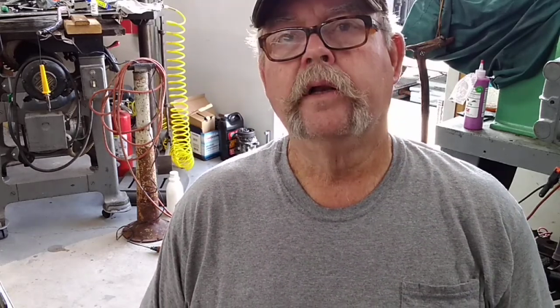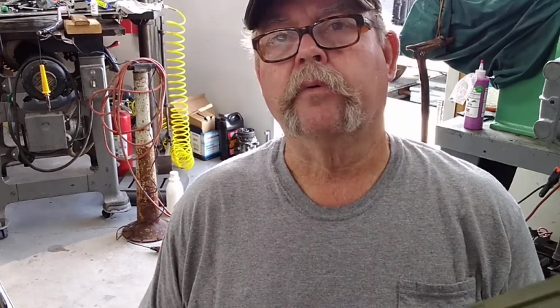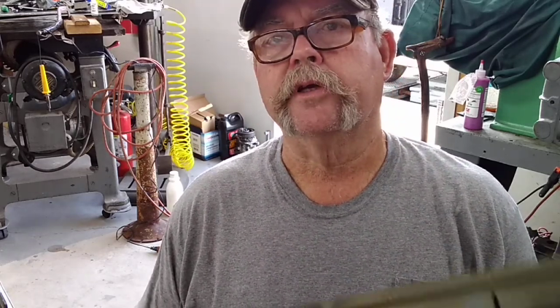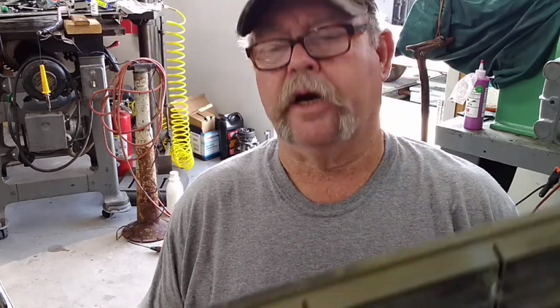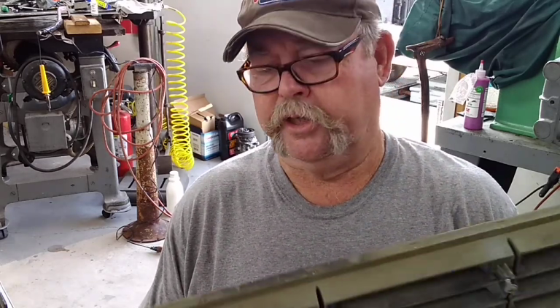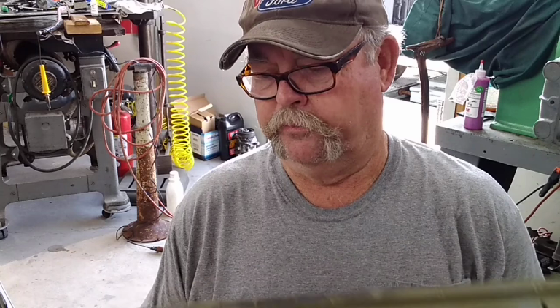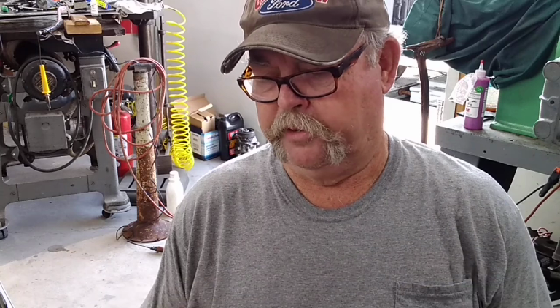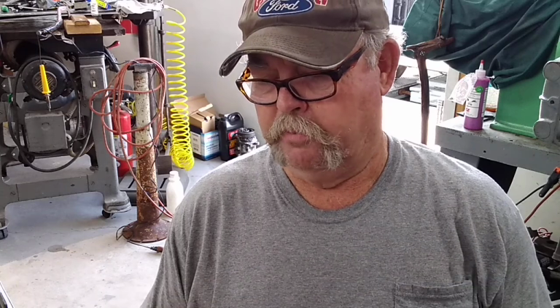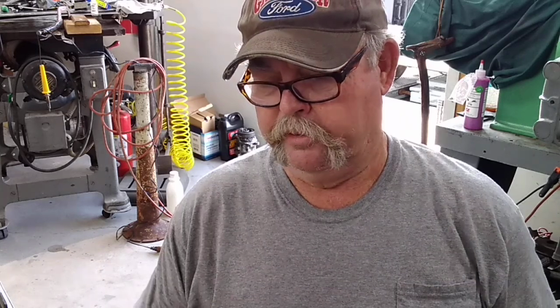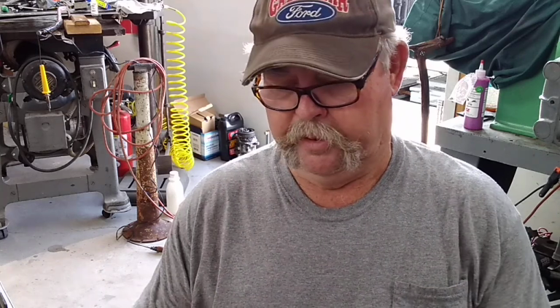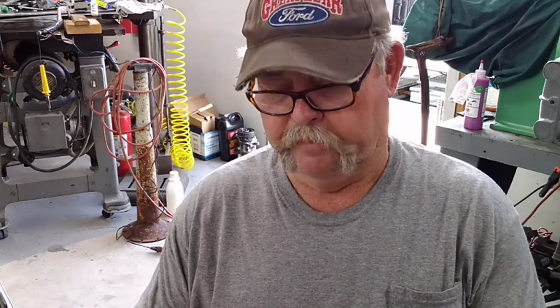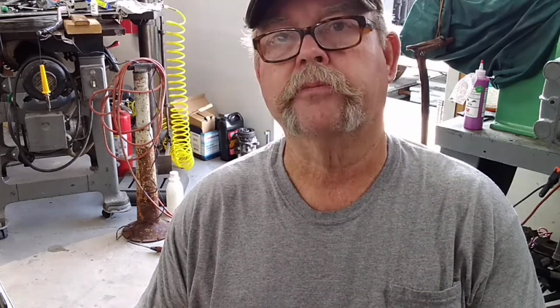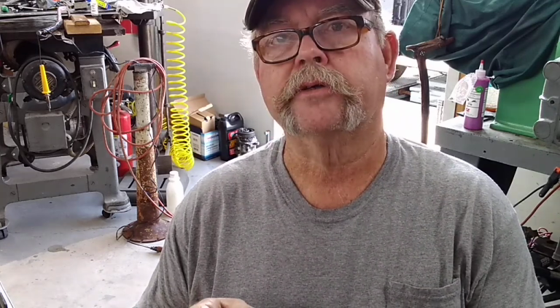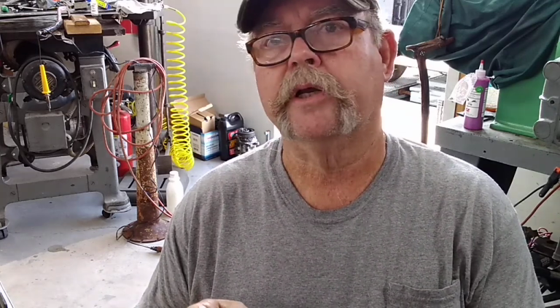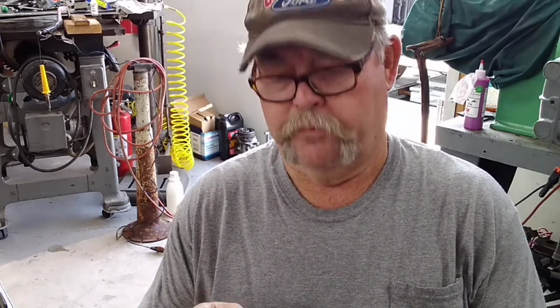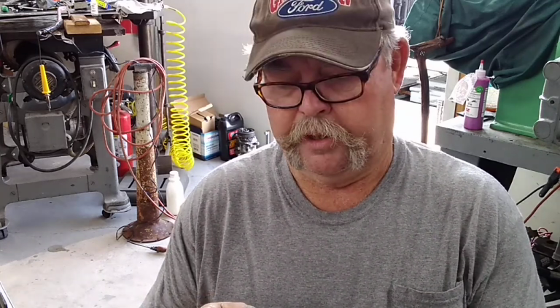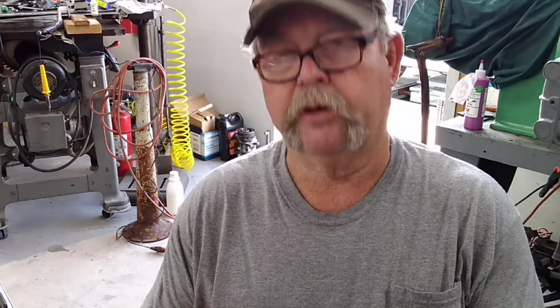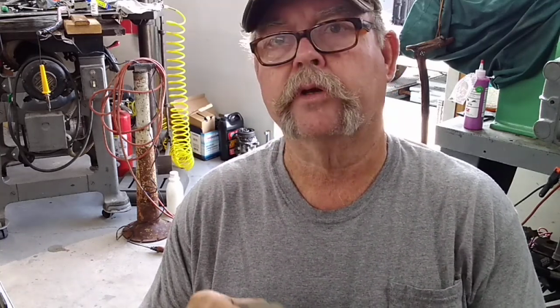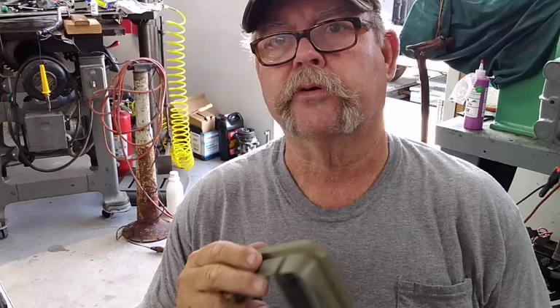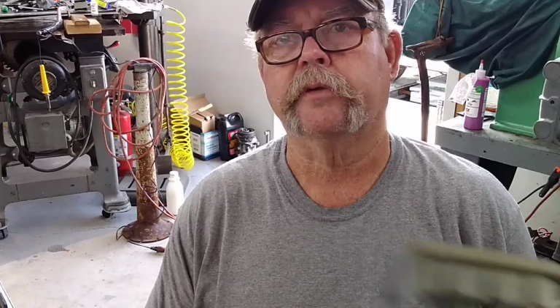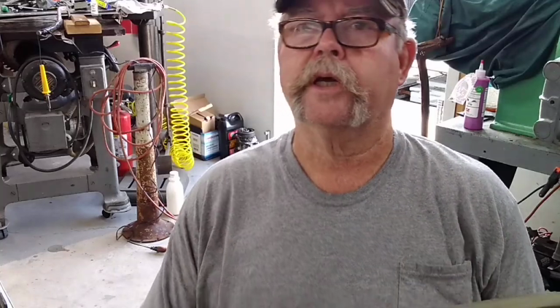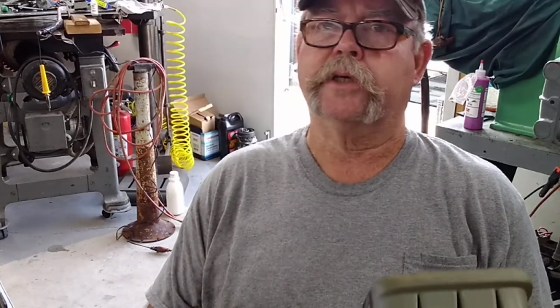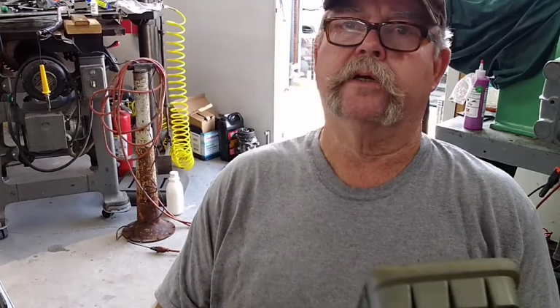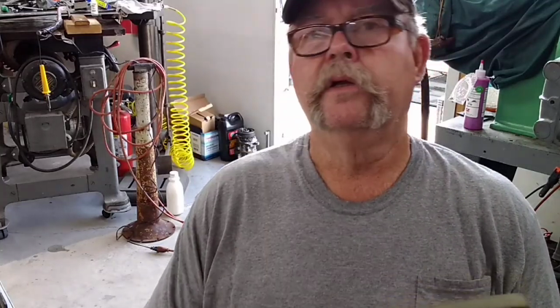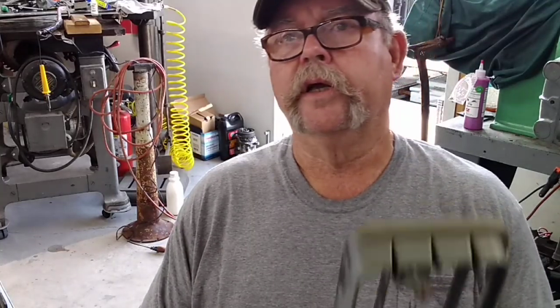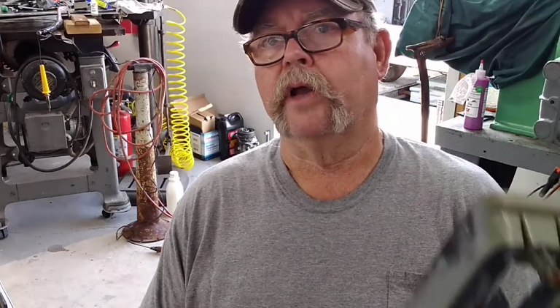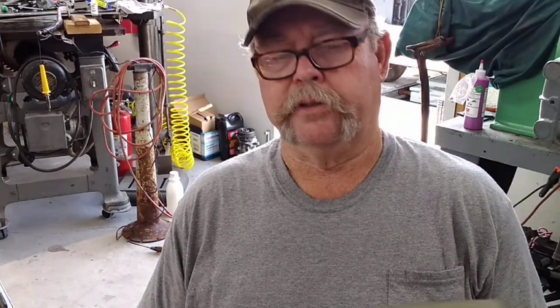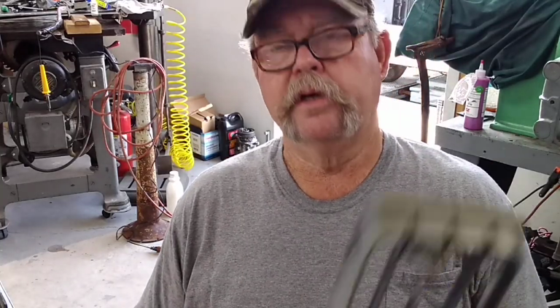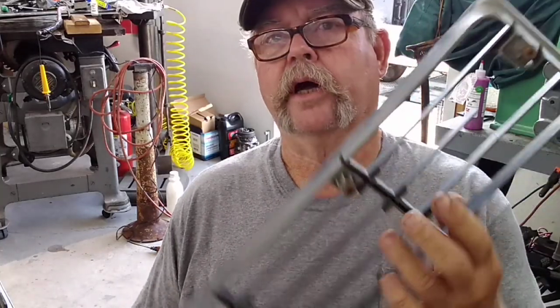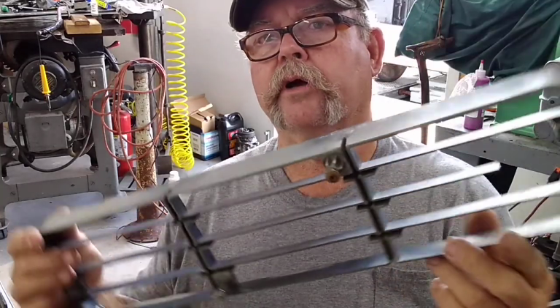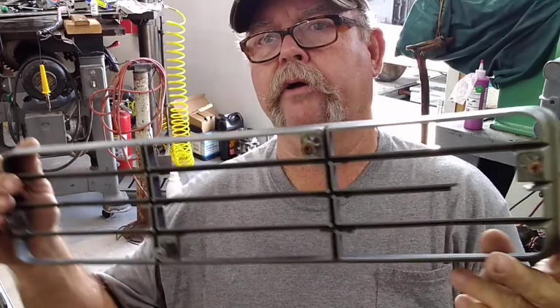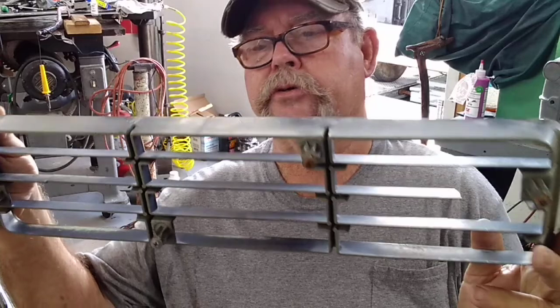We're on the Dodge D250 this morning, and I've got some things to get ready before I get that new condenser in, put the AC in, and new lines. Got the grill out yesterday.